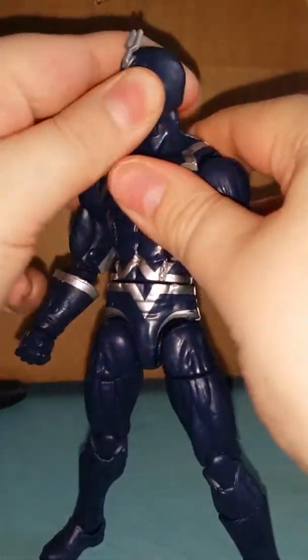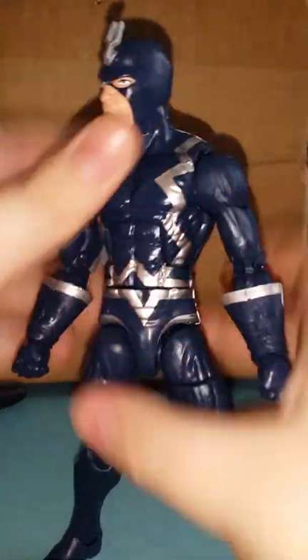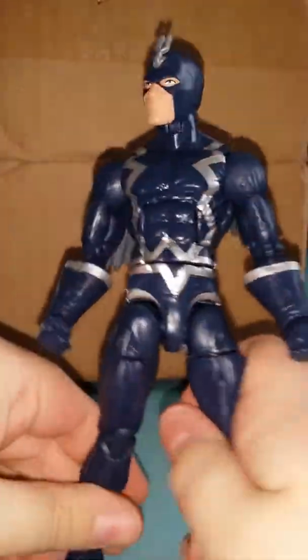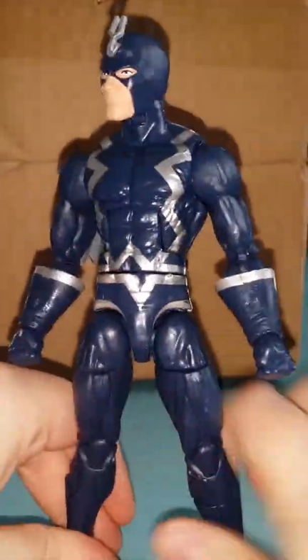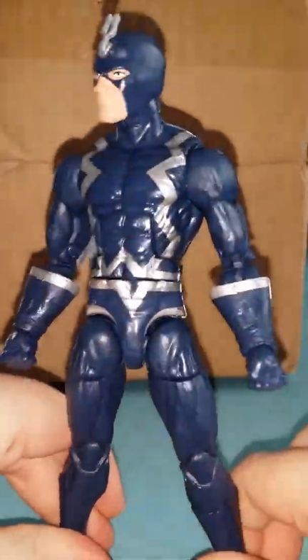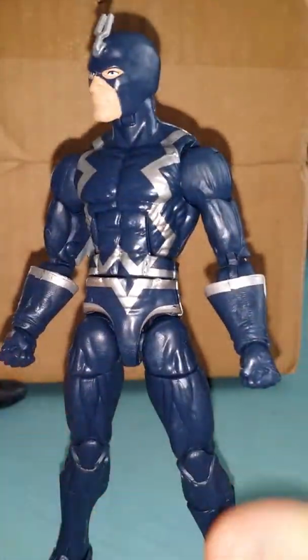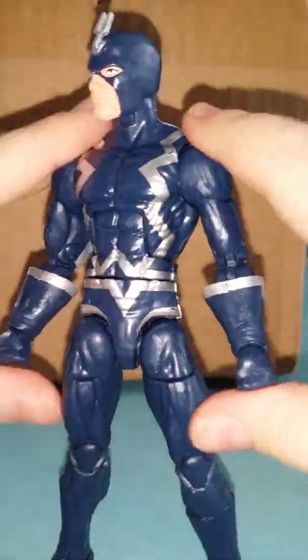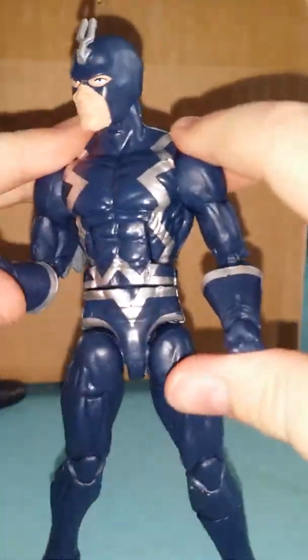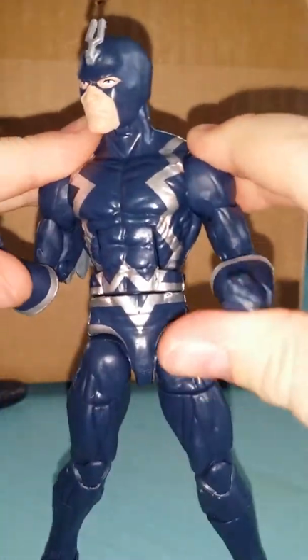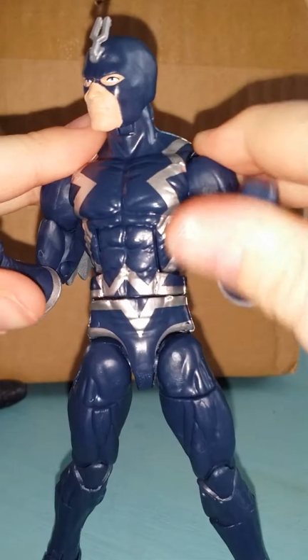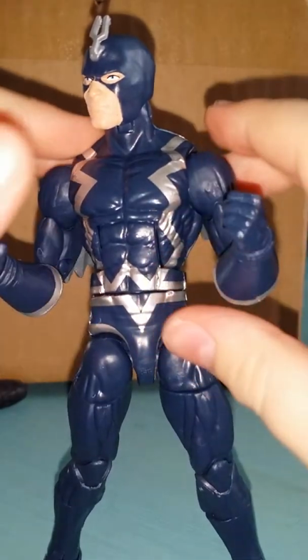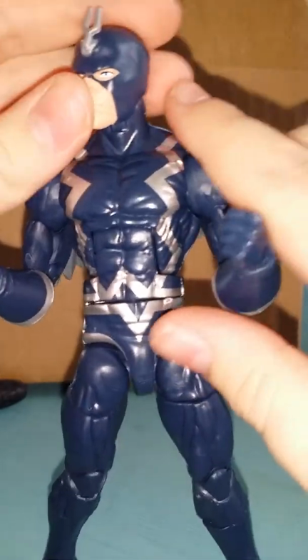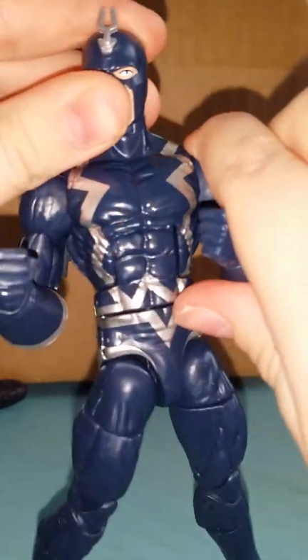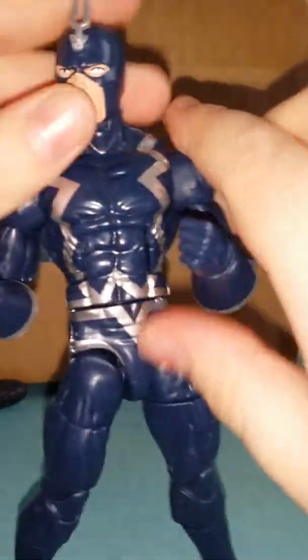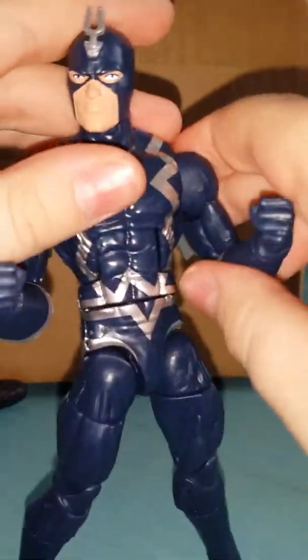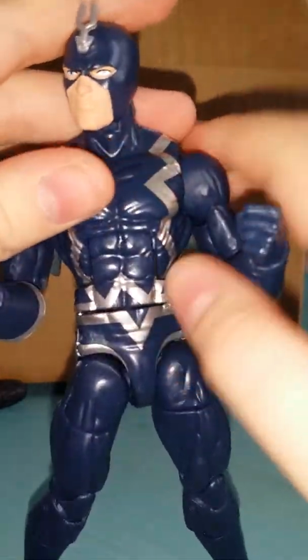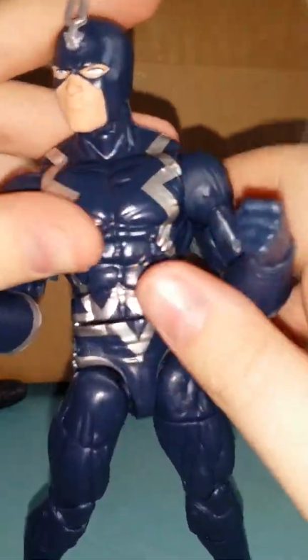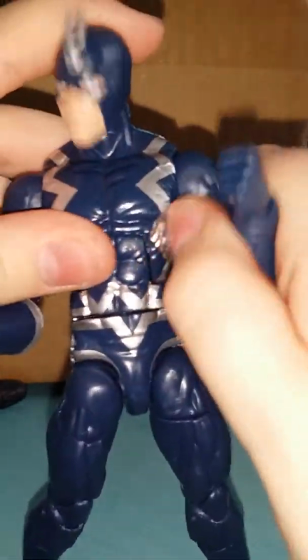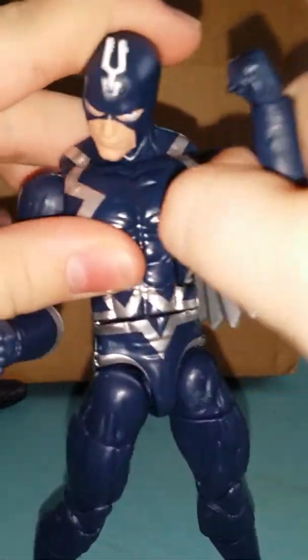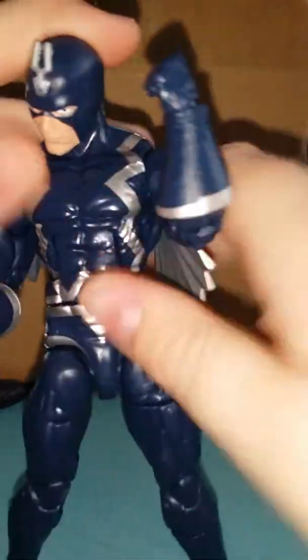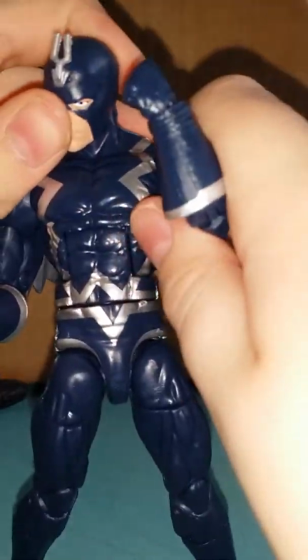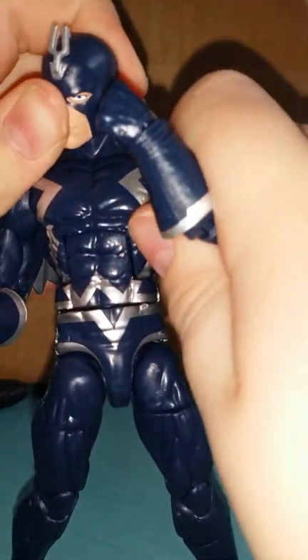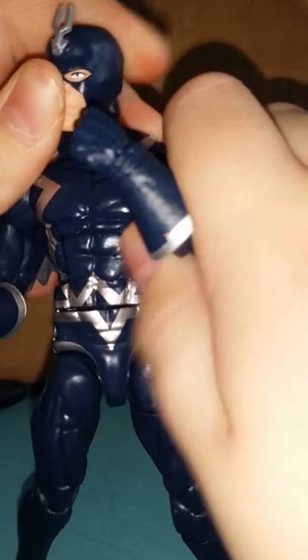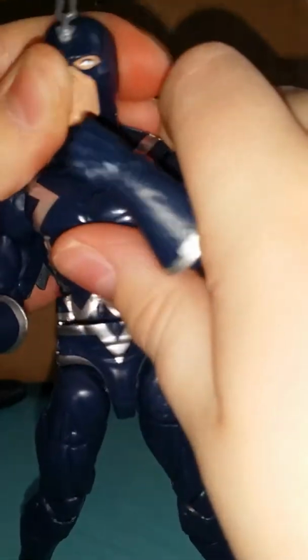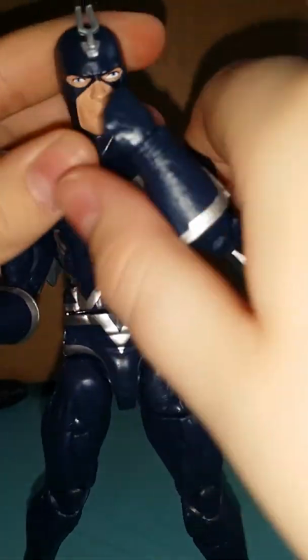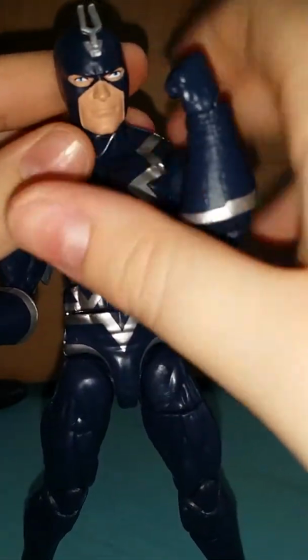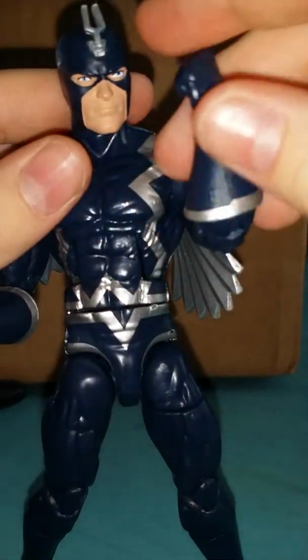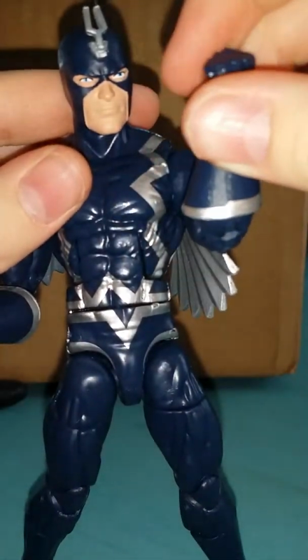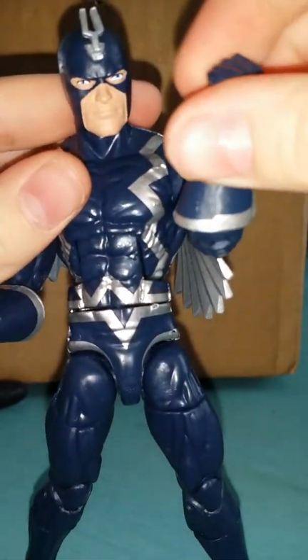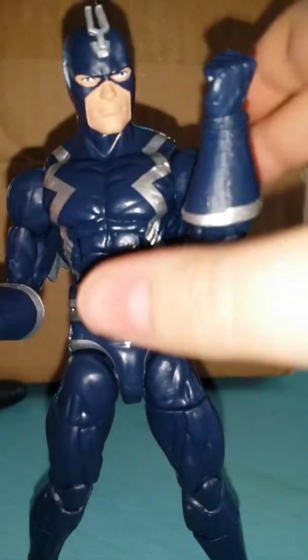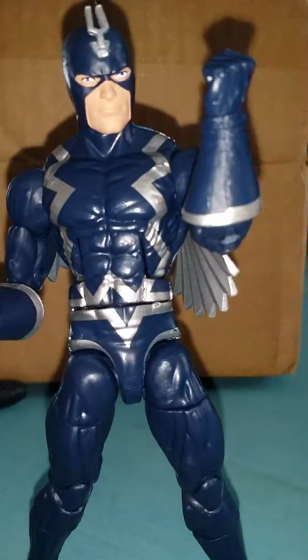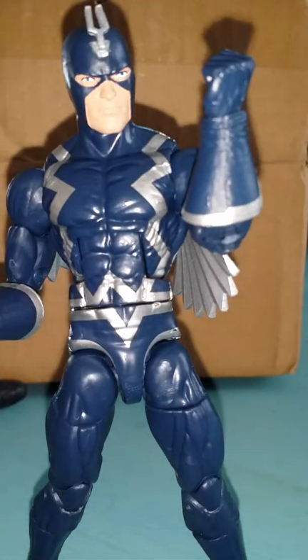I don't have any other figures in this wave, so I still have to collect that Build-A-Figure piece. I will be getting Namor, but not now.